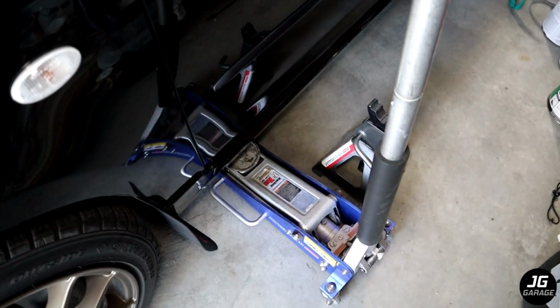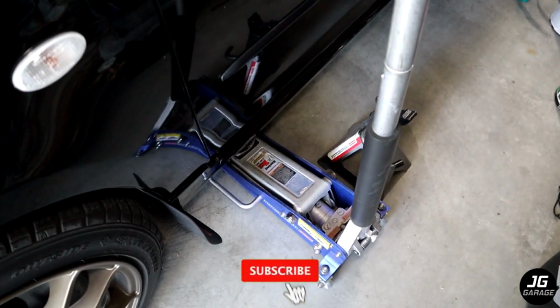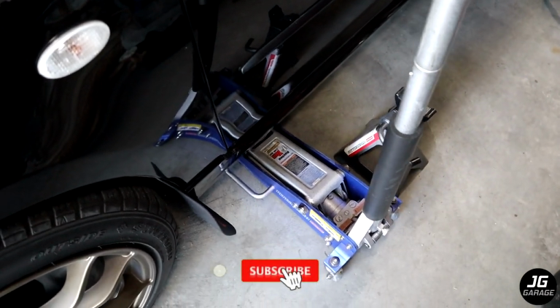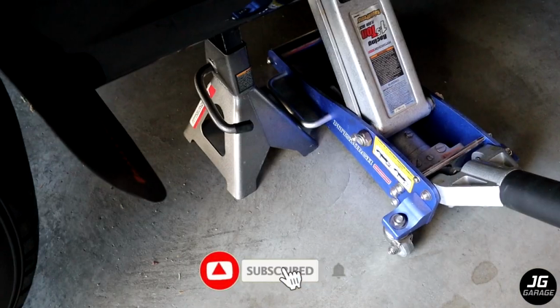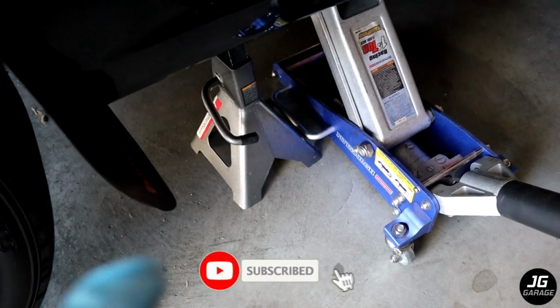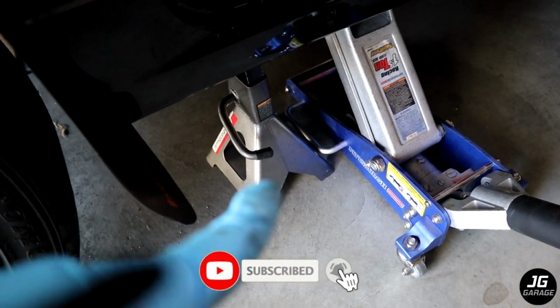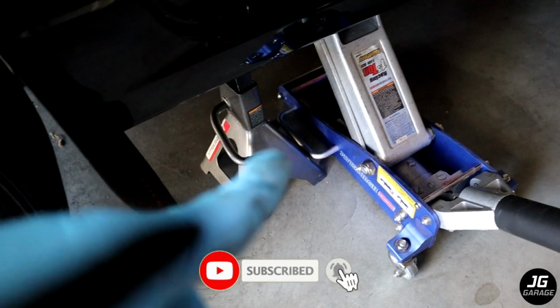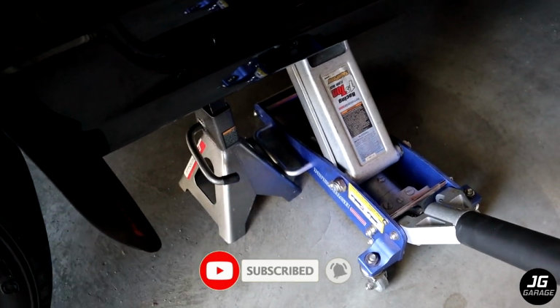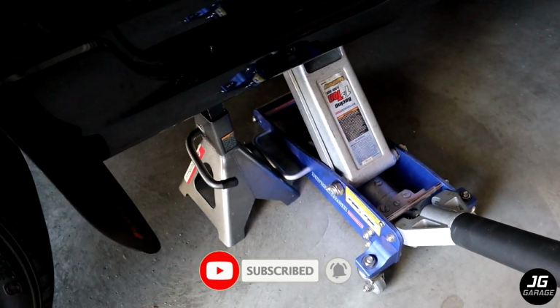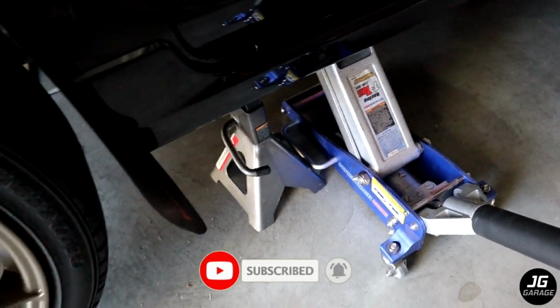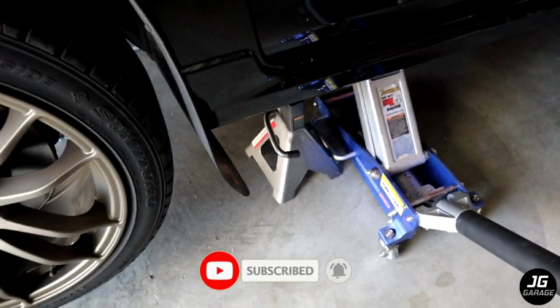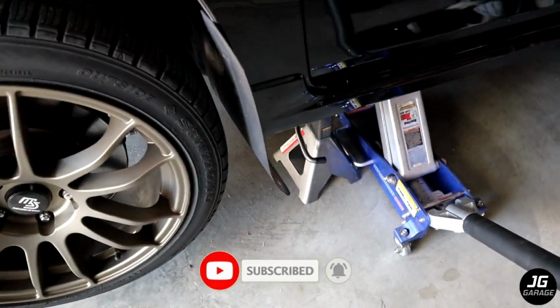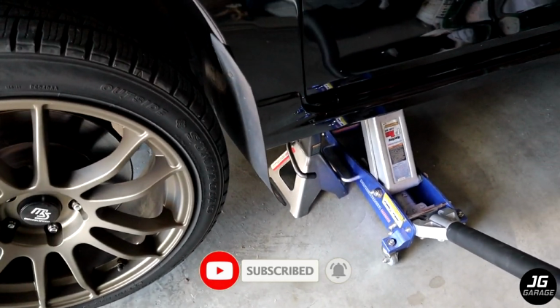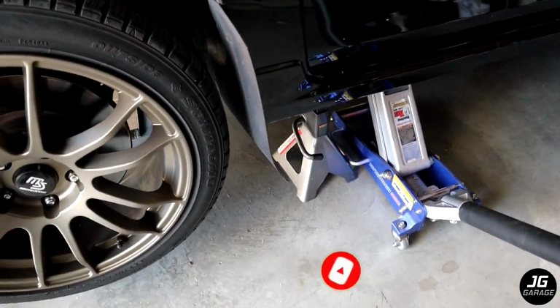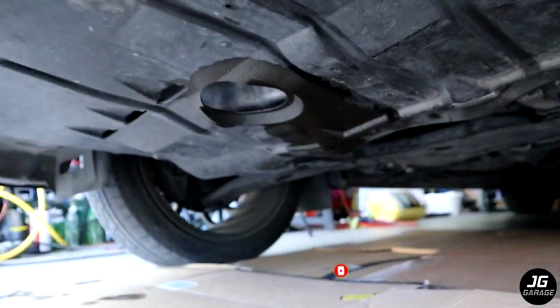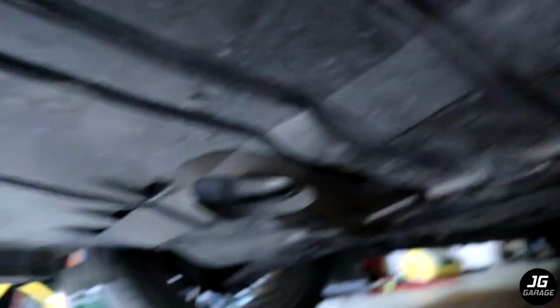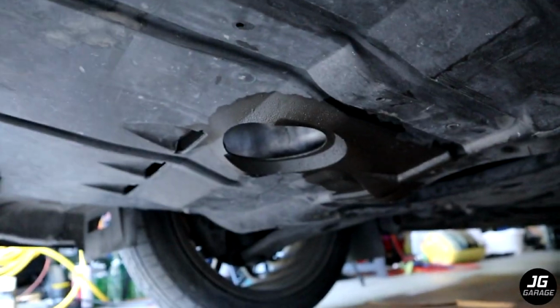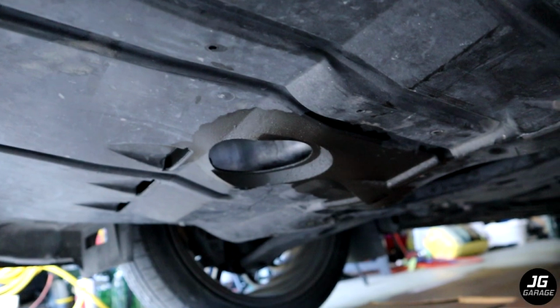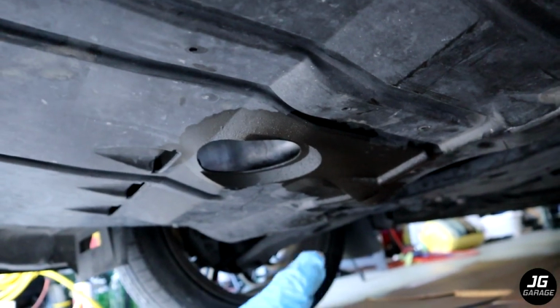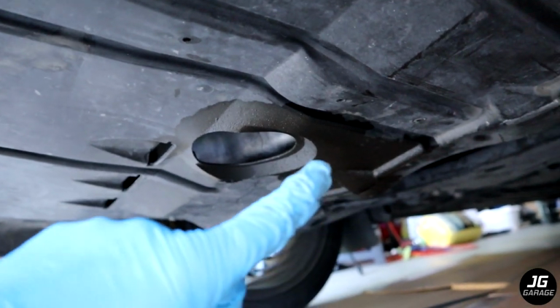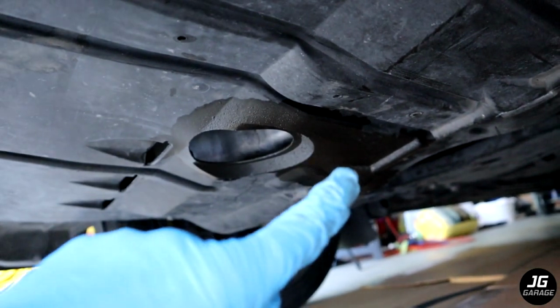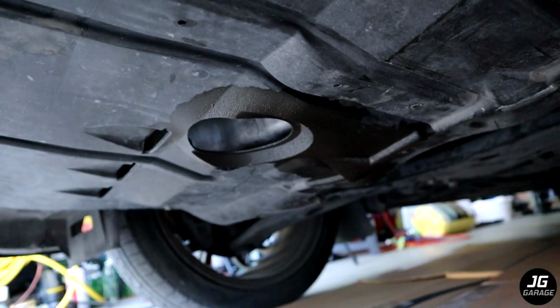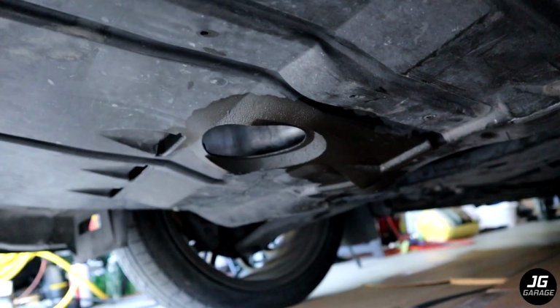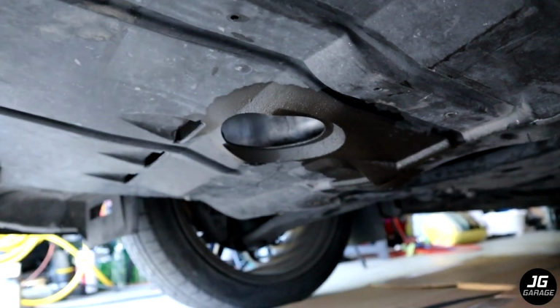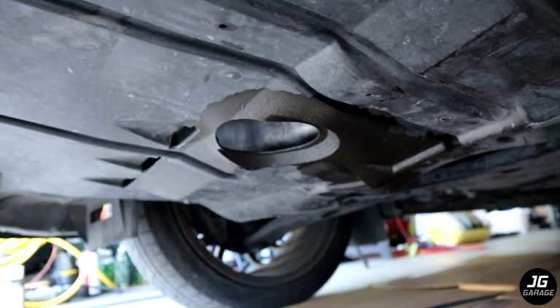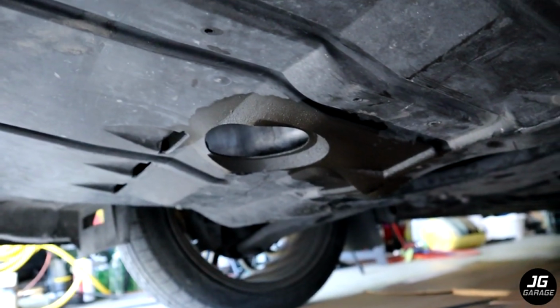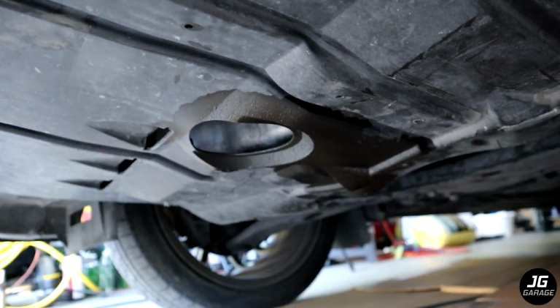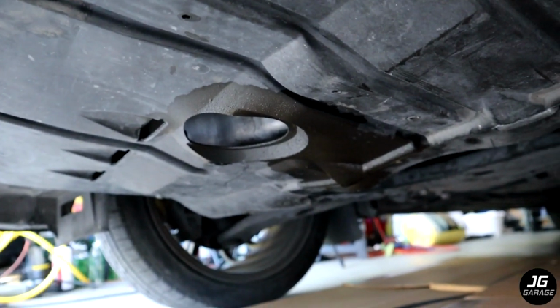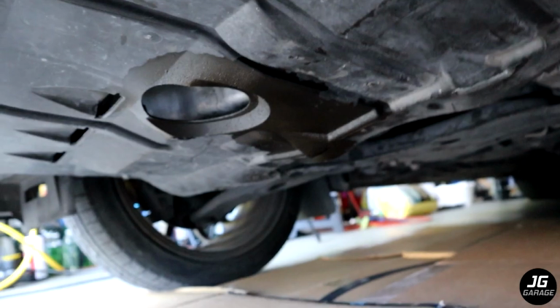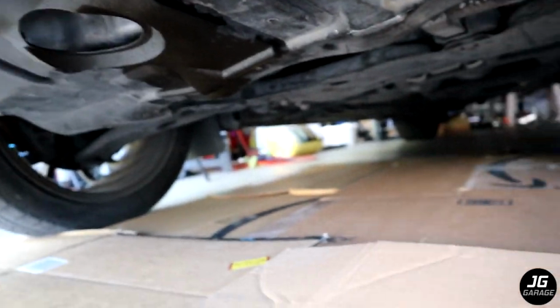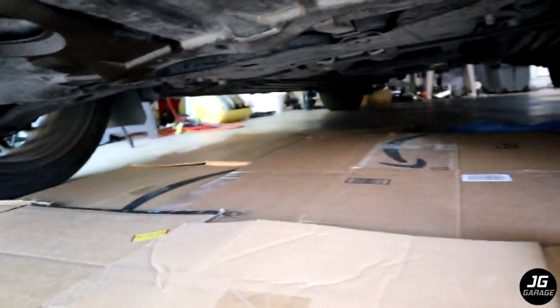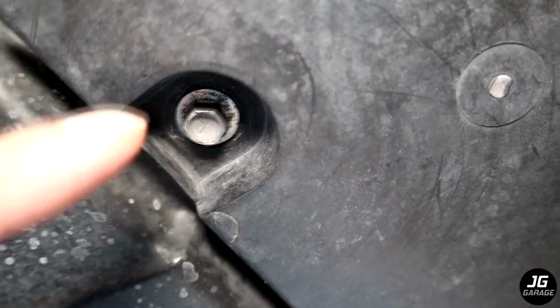First, jack up the car and use a jack stand for safety. I'm only jacking up the driver's side but it'll be easier if you jack up both sides. You'll know when you have an oil leak when you have oil on the ground and around this hole opening, which is right below the oil filter. I laid a tarp and some cardboard underneath to catch any oil that might spill or splash.